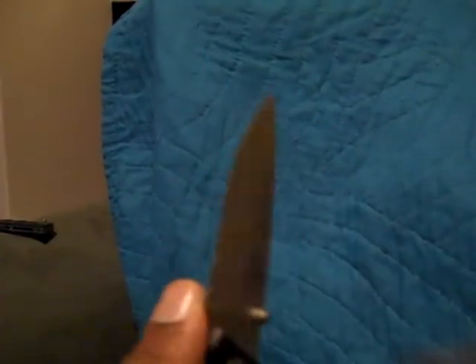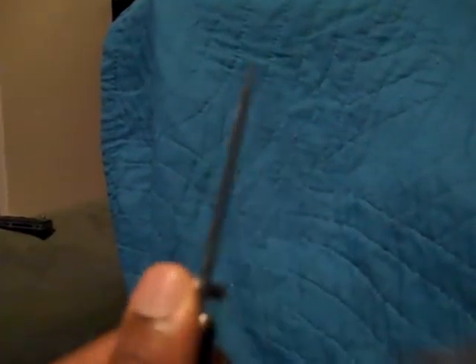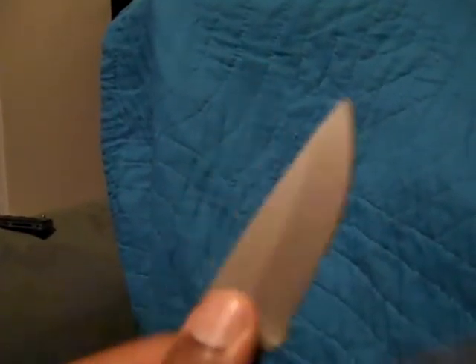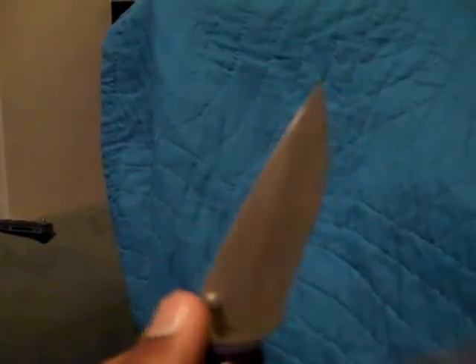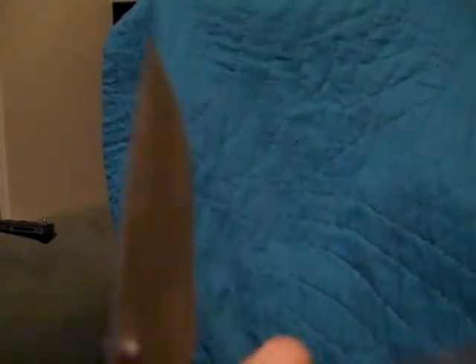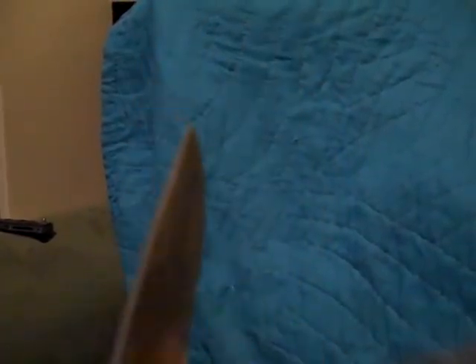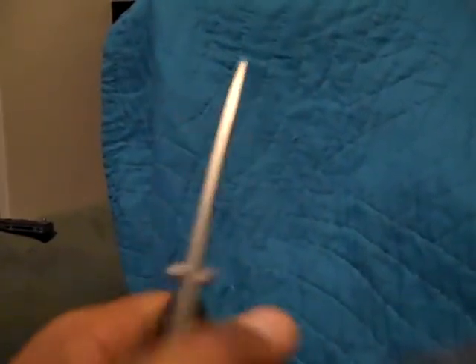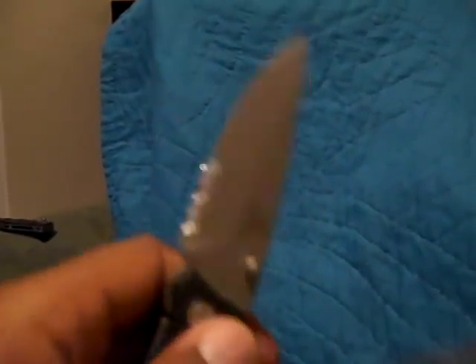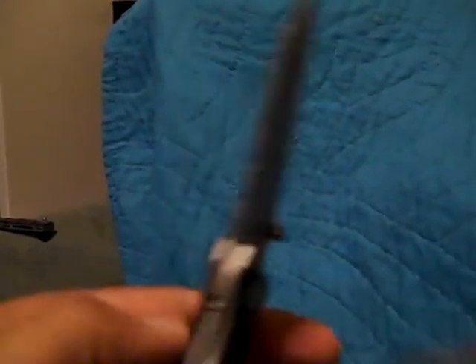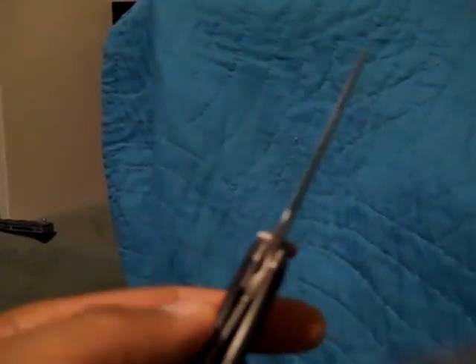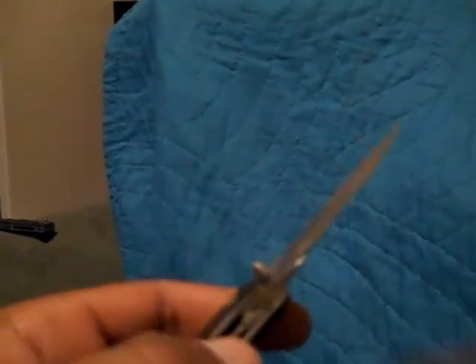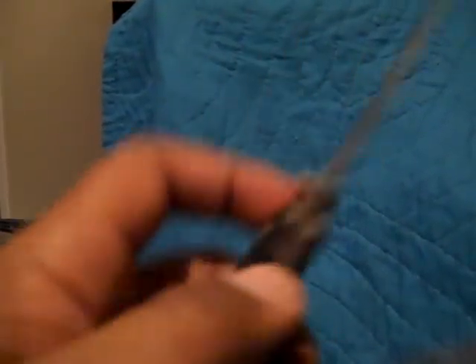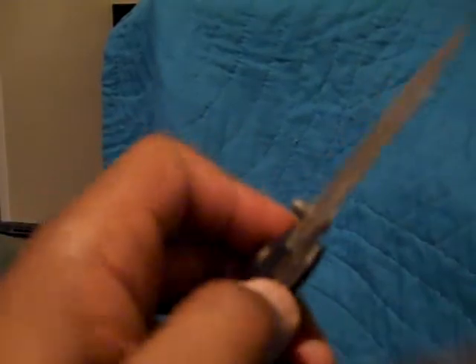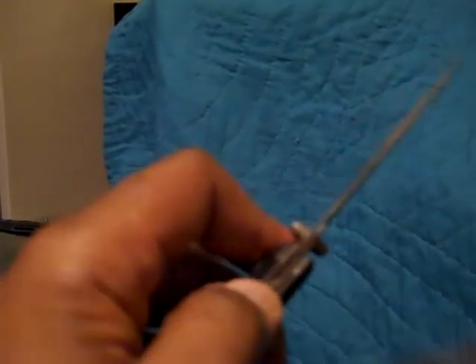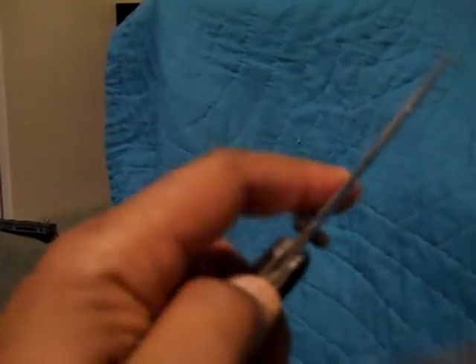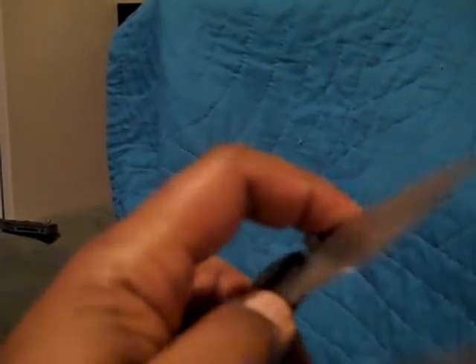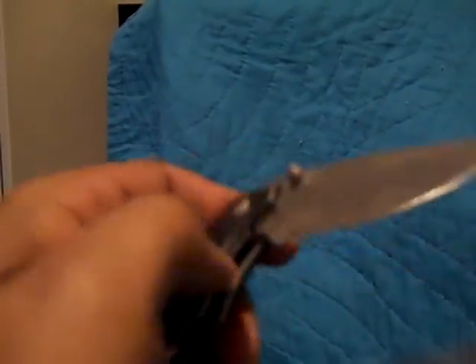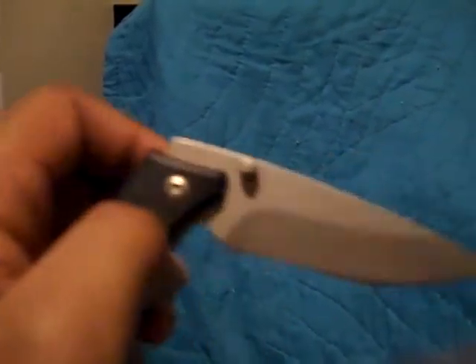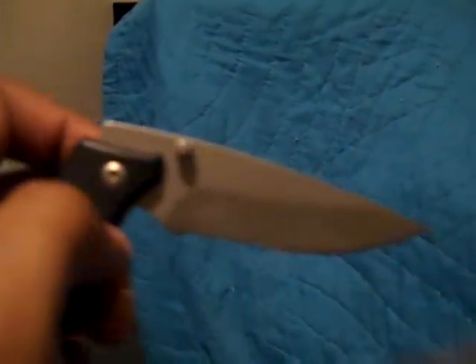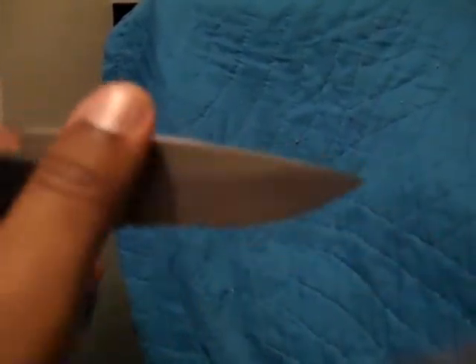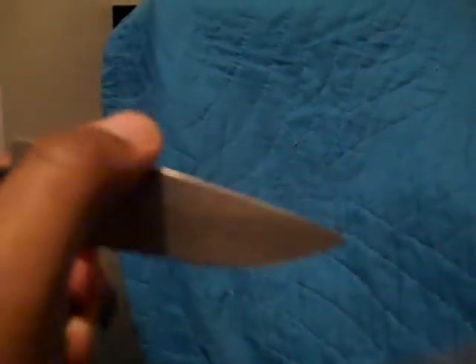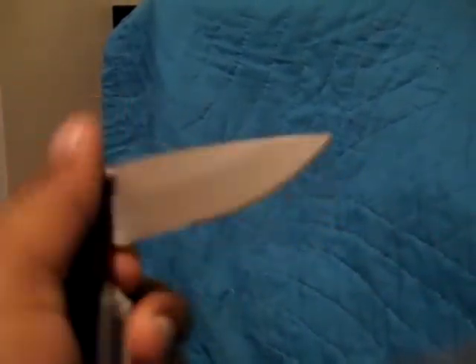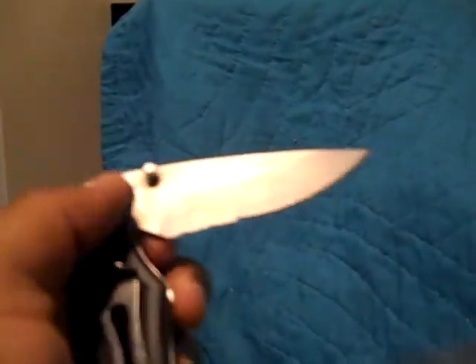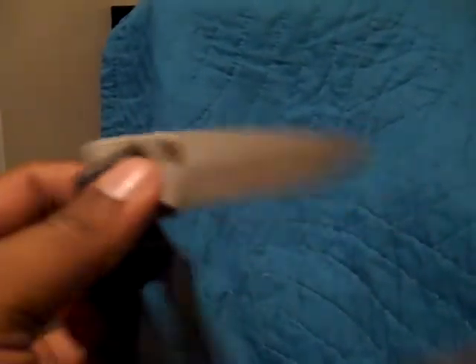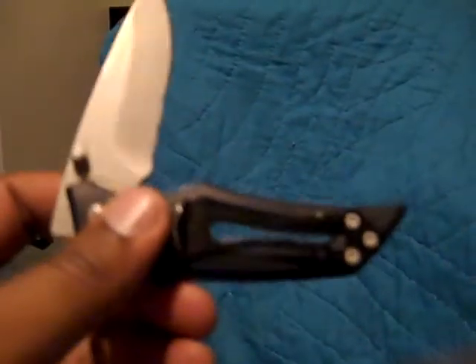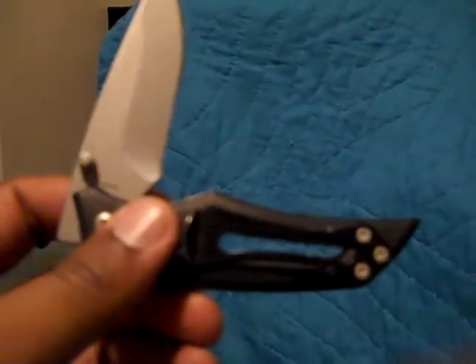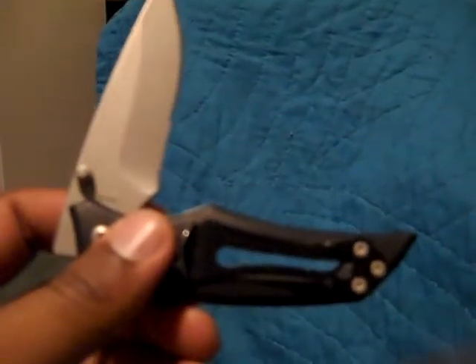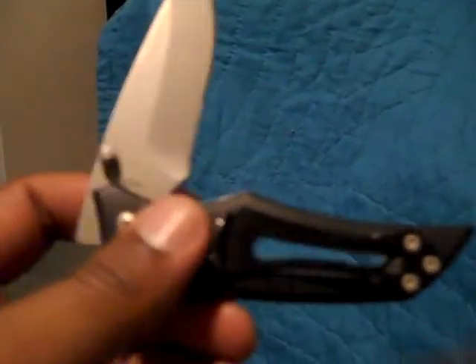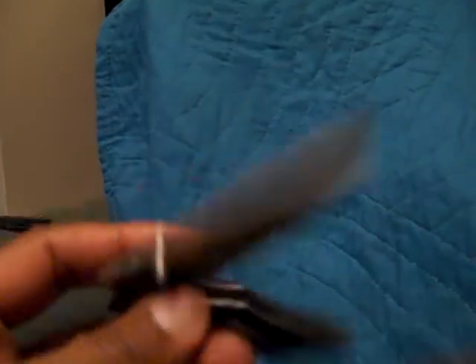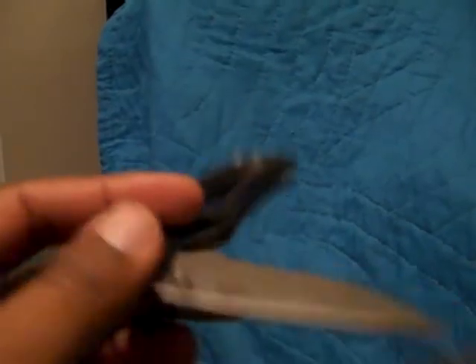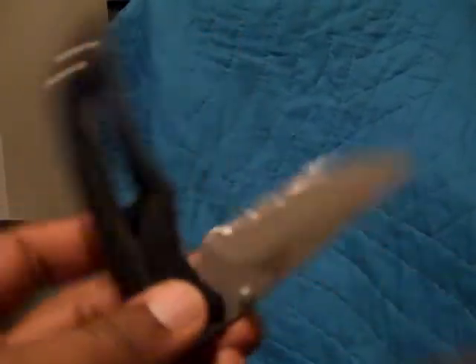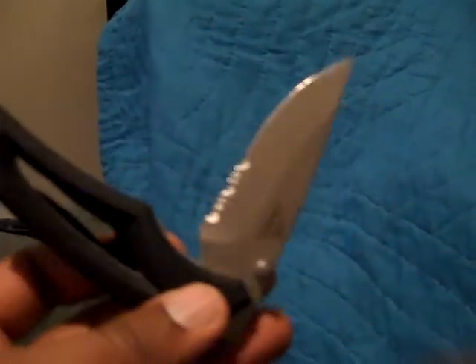It's a good knife — very sturdy. Liner lock, like a lot of modern knives. It's pretty decent. I enjoy this knife a lot.